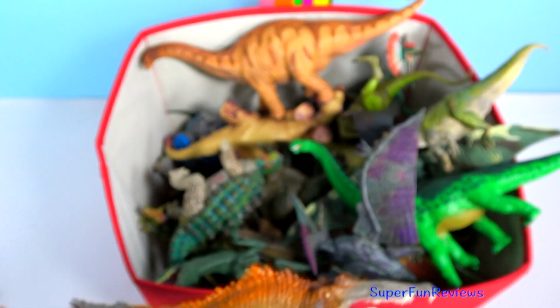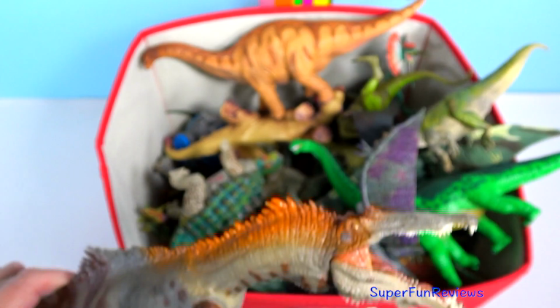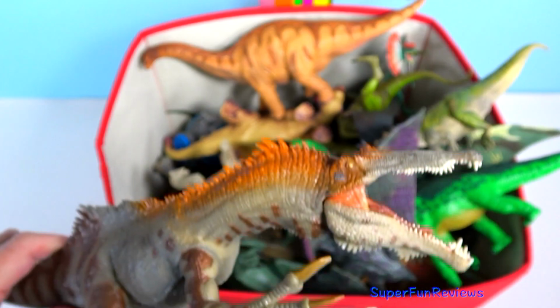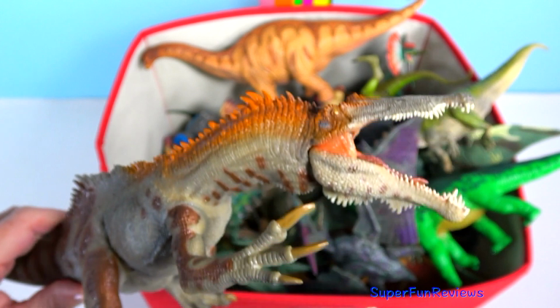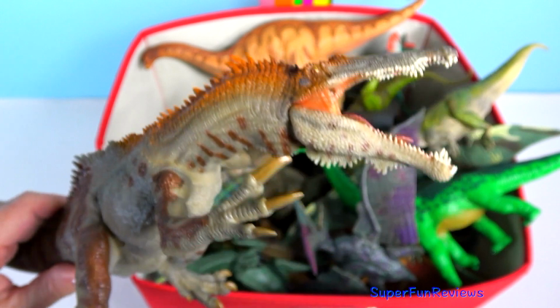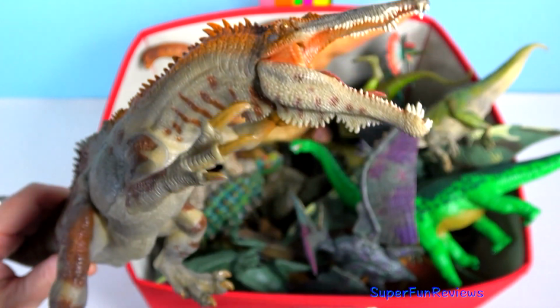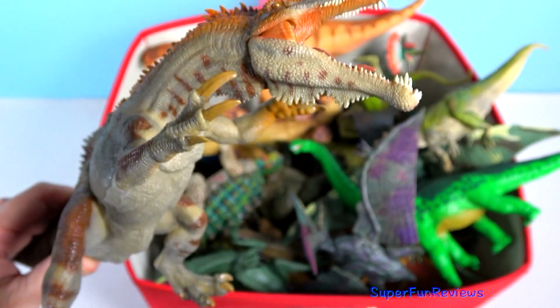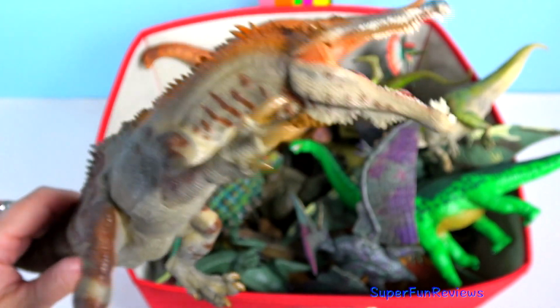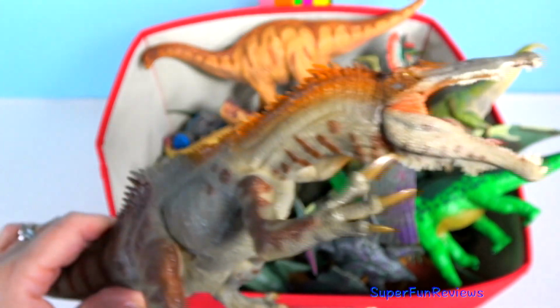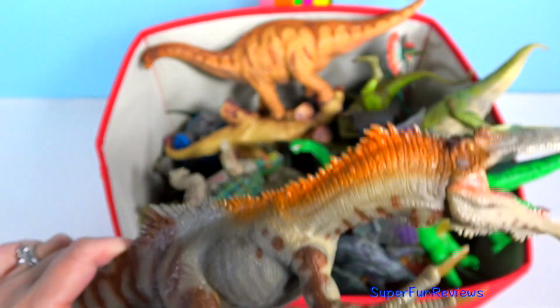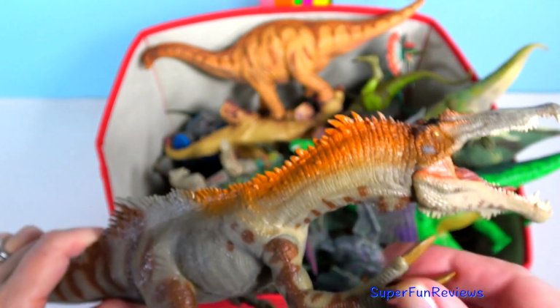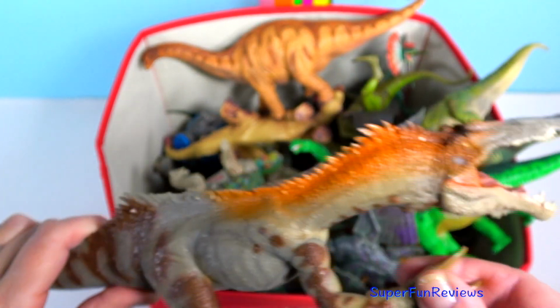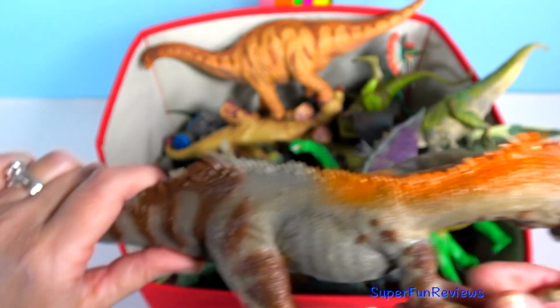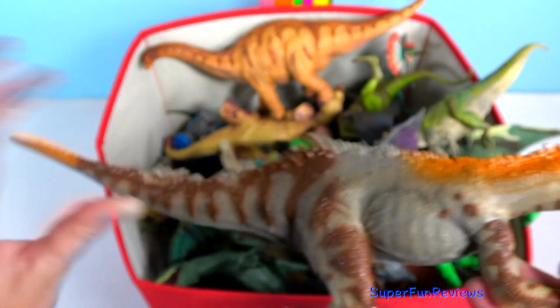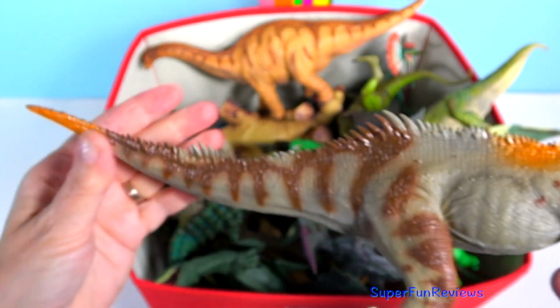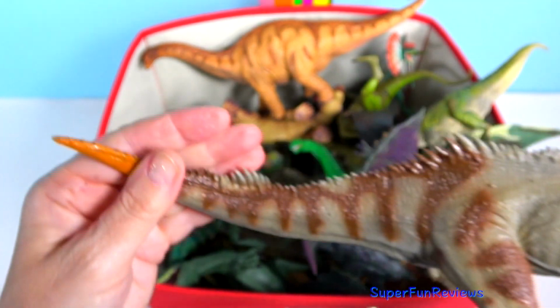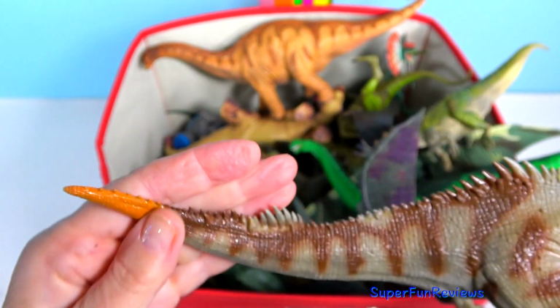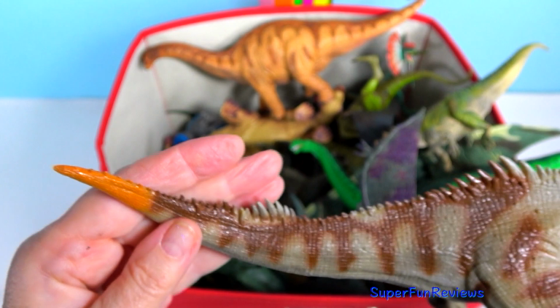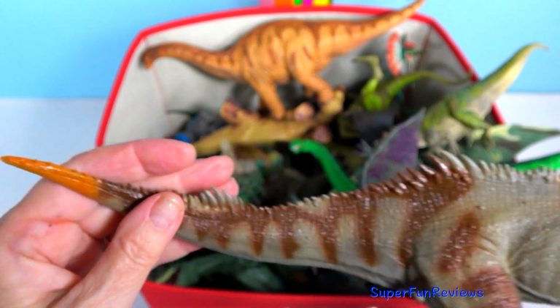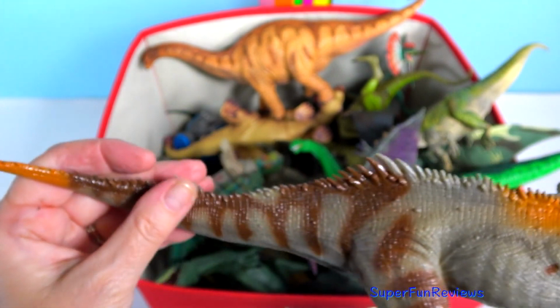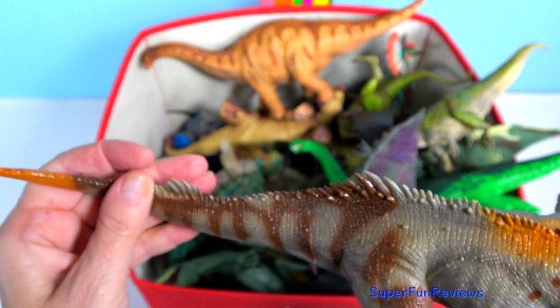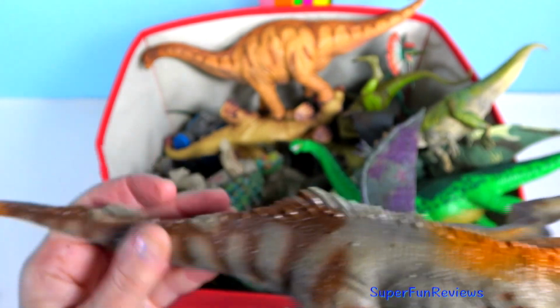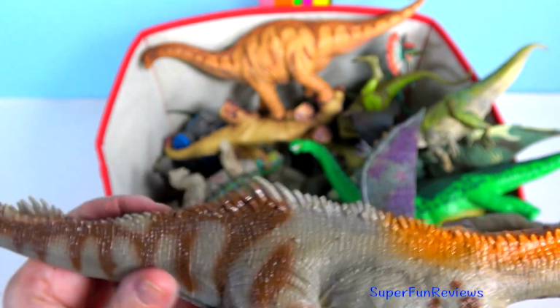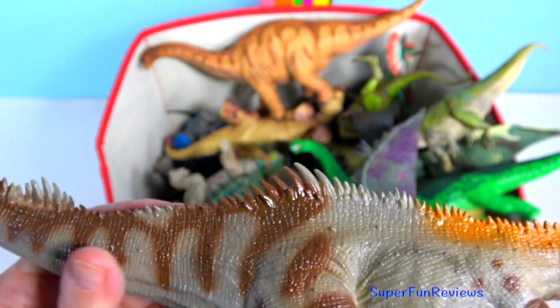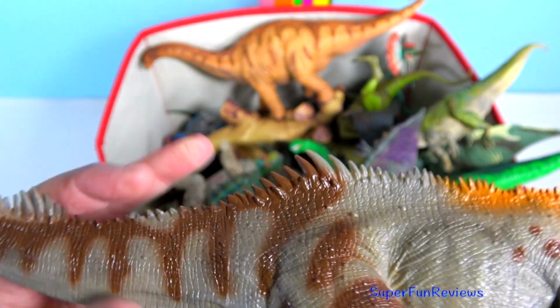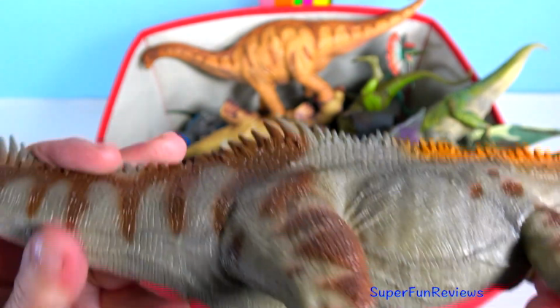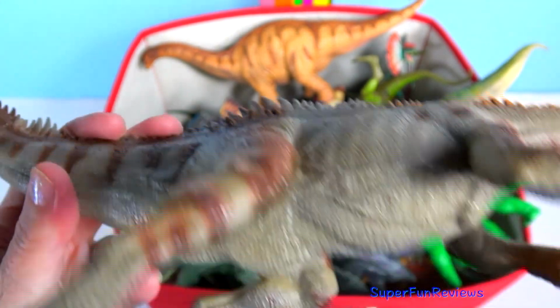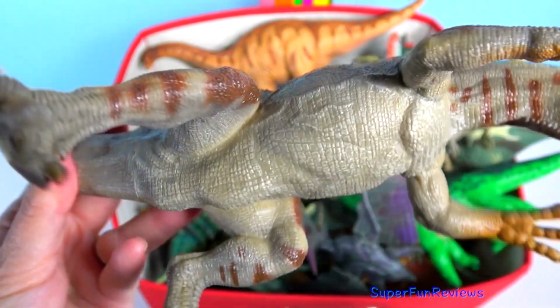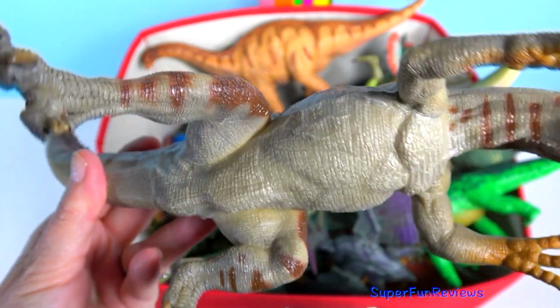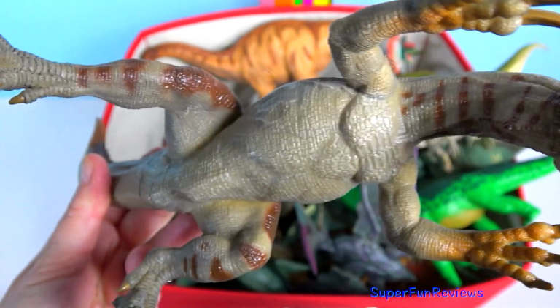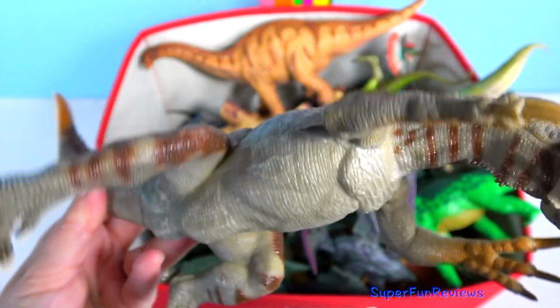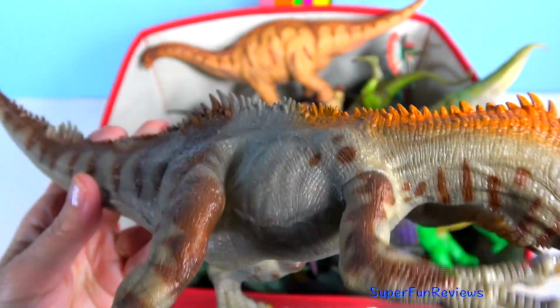Baryonyx is one of the largest fish-eating dinosaurs. Its crocodile-like head and dangerous claws make it a master hunter of rivers and lakes.